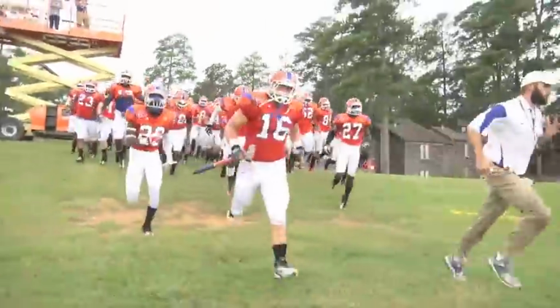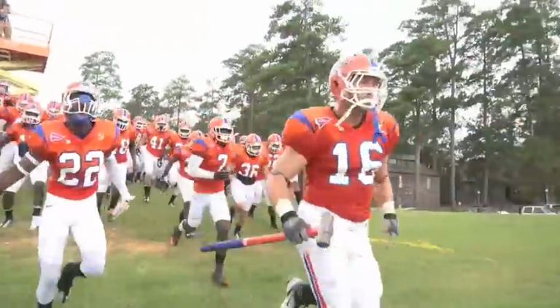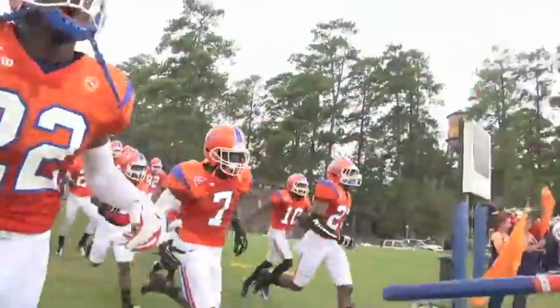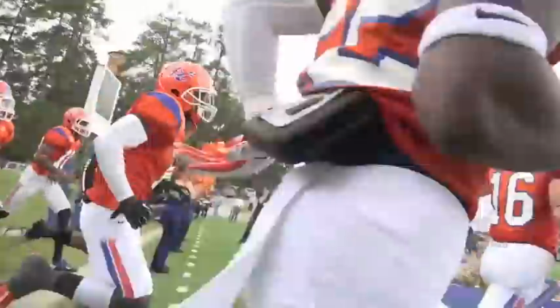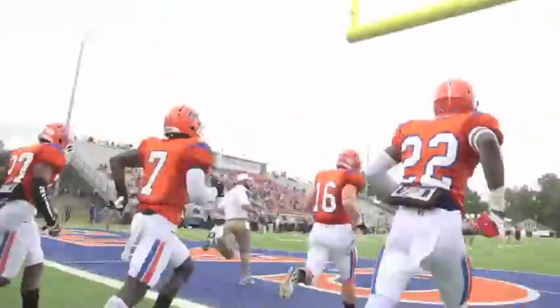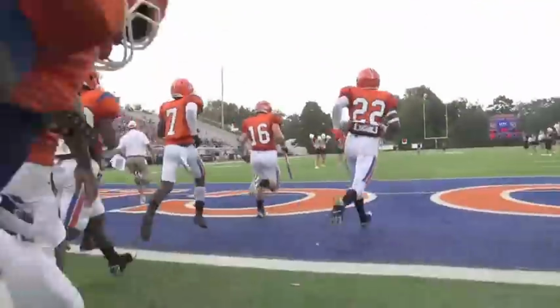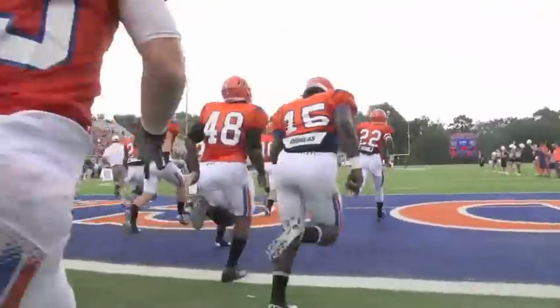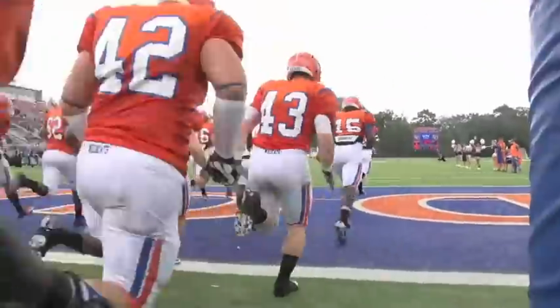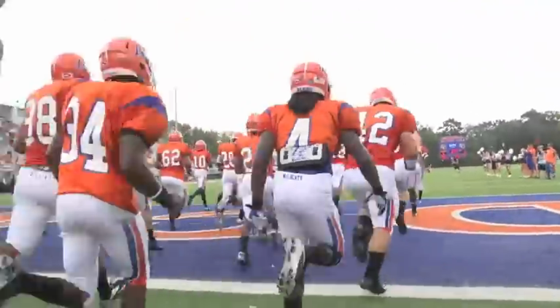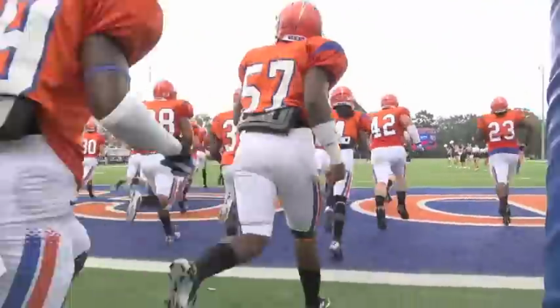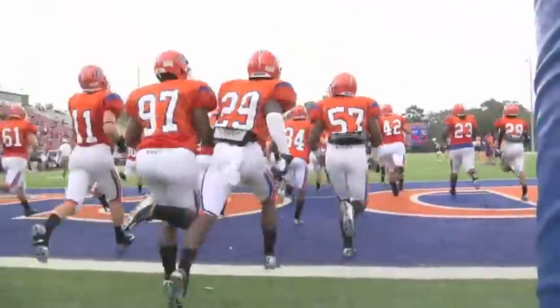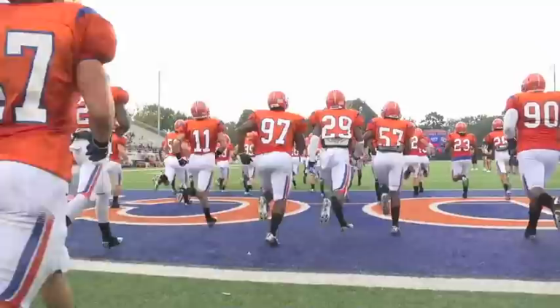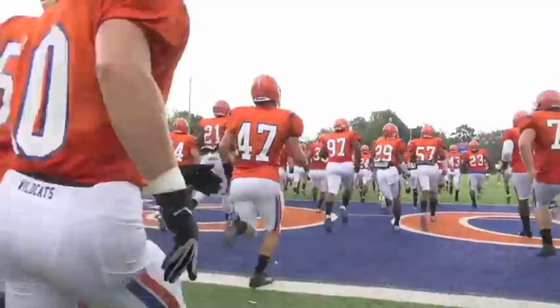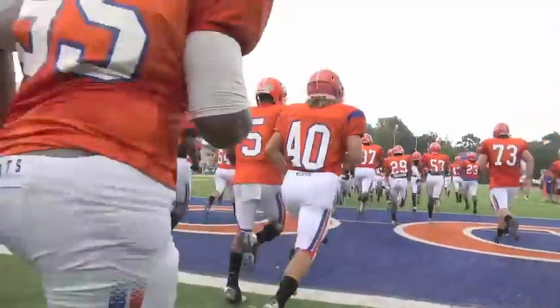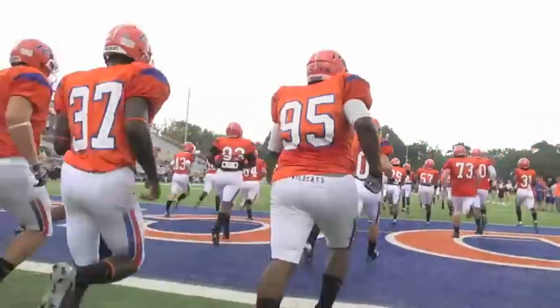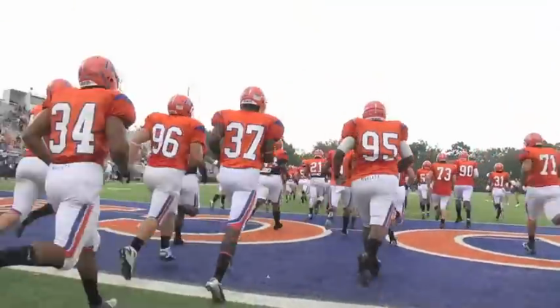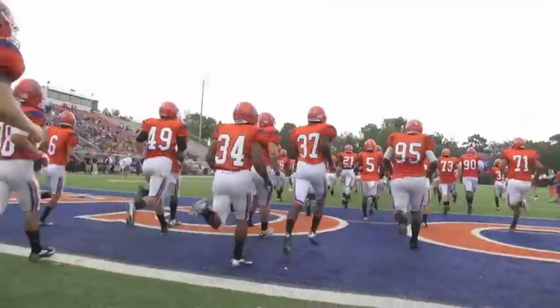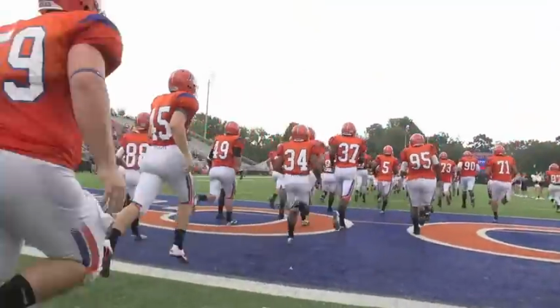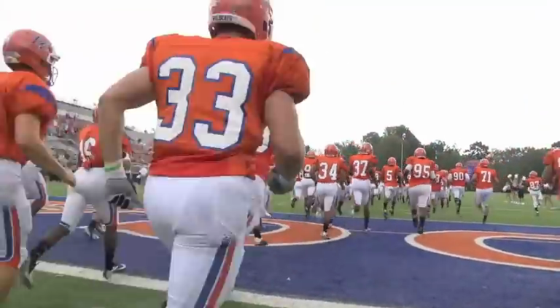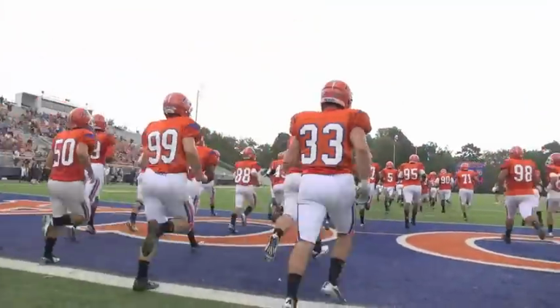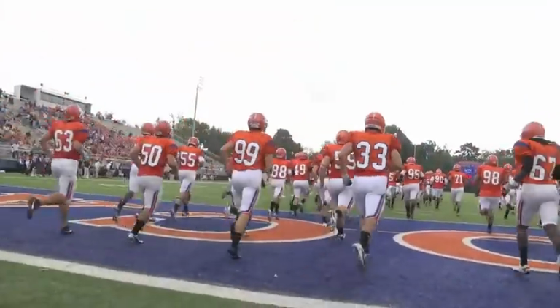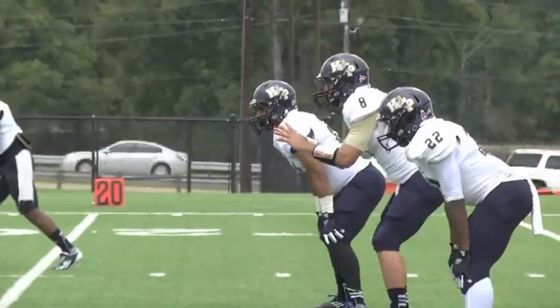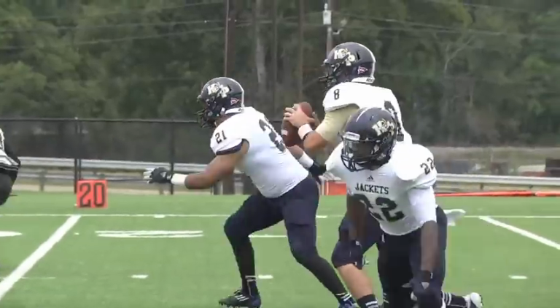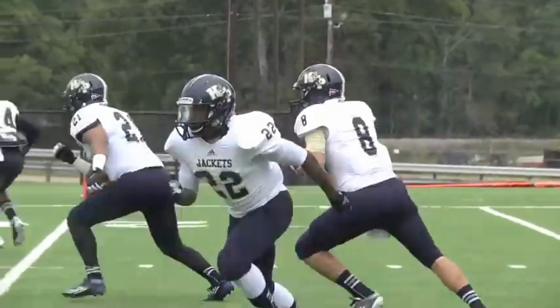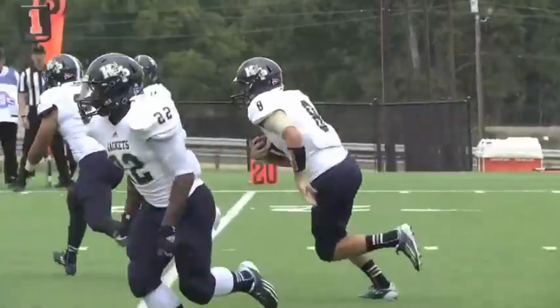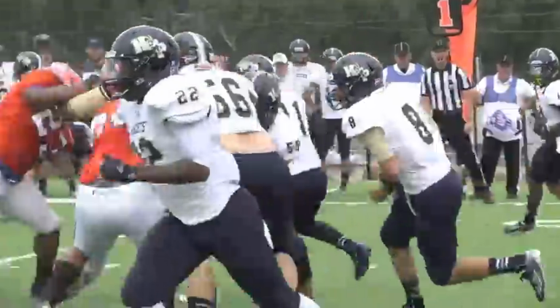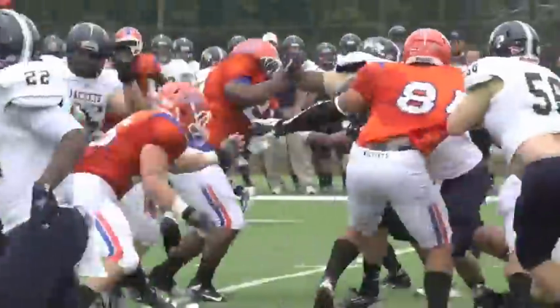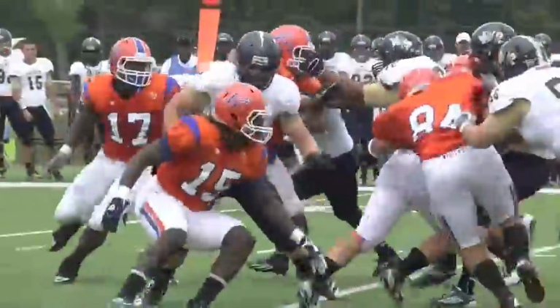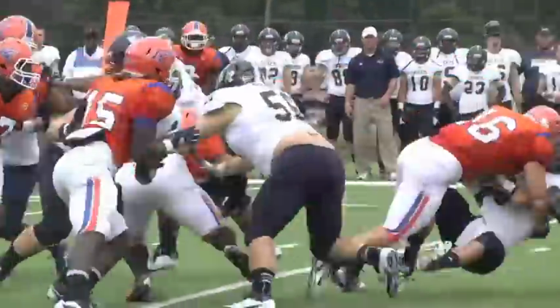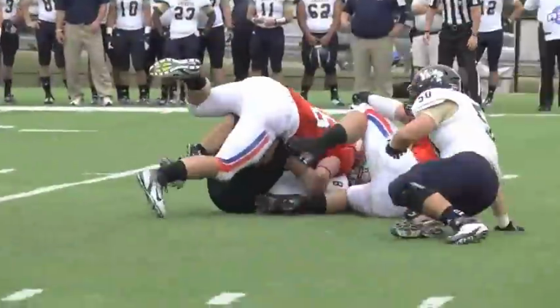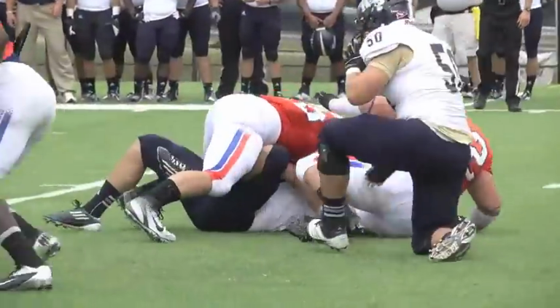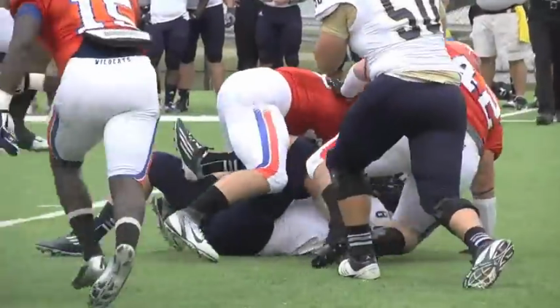The Louisiana College Wildcats get set to take on Howard Payne in the first ASC game of the season. On the first play of the game, Thomas Head runs a quarterback draw and is hit hard by senior Nate Janzen.